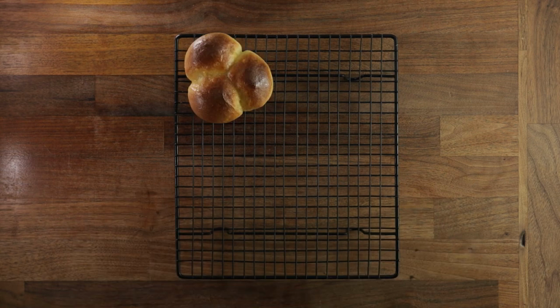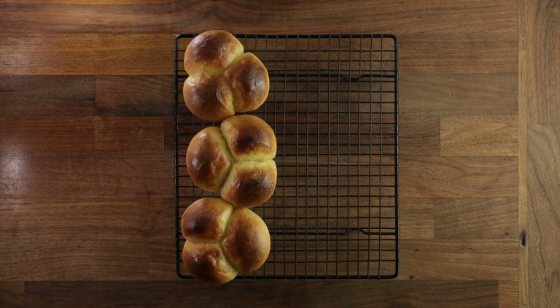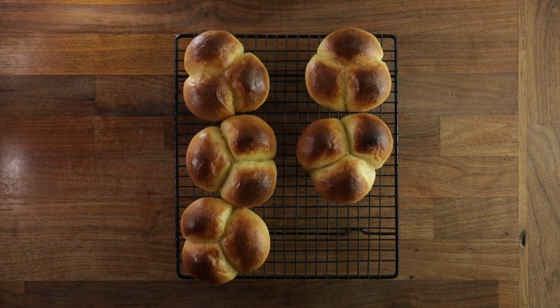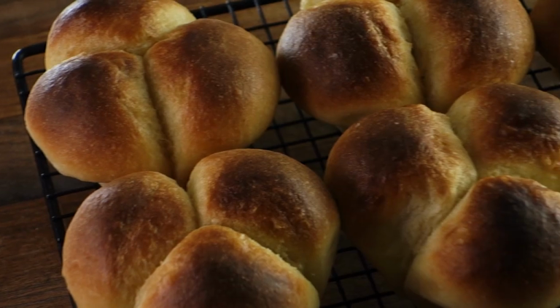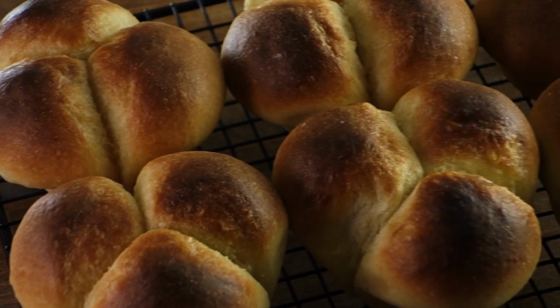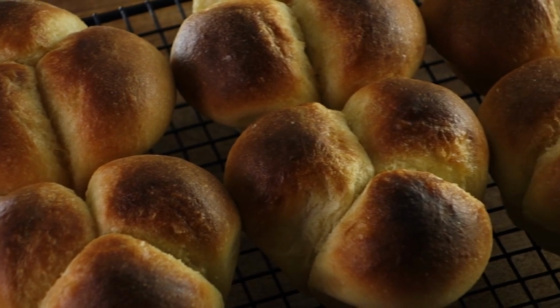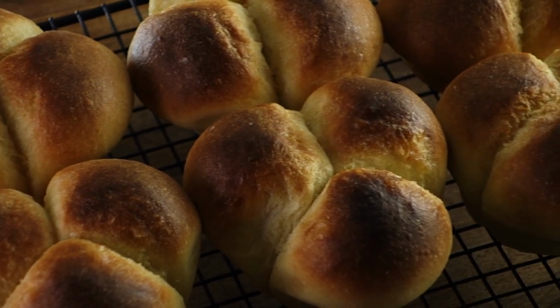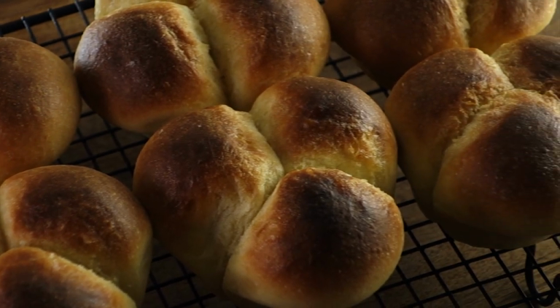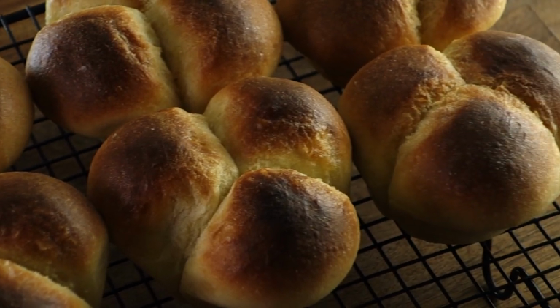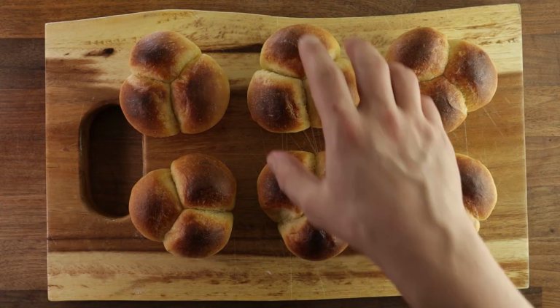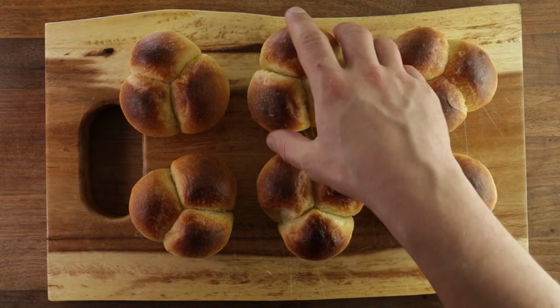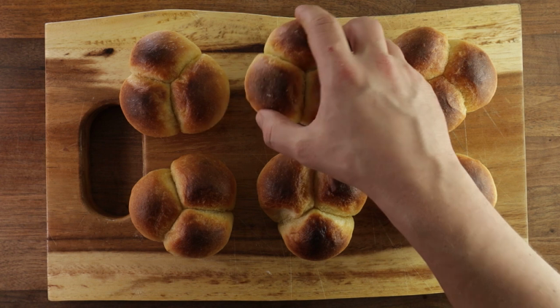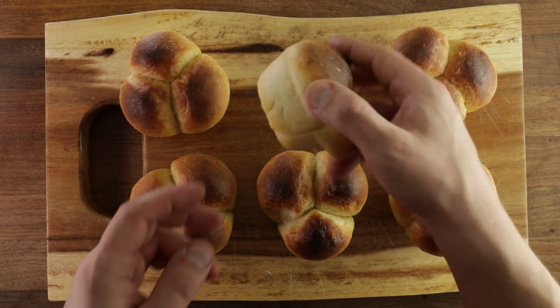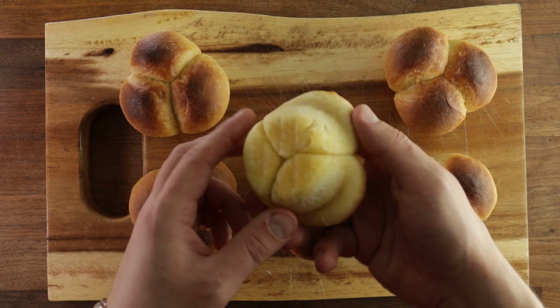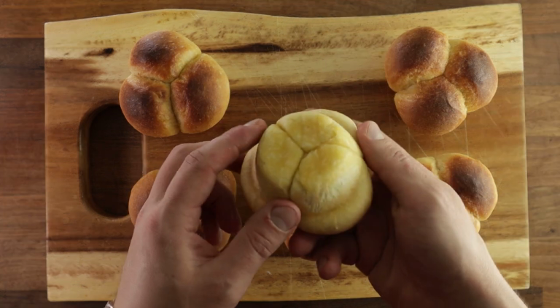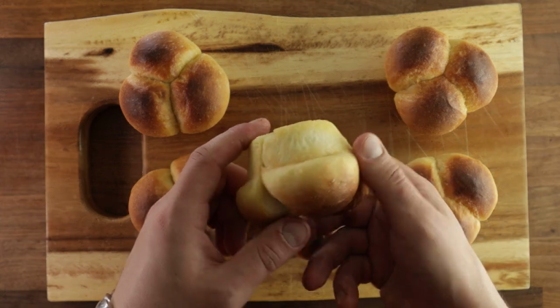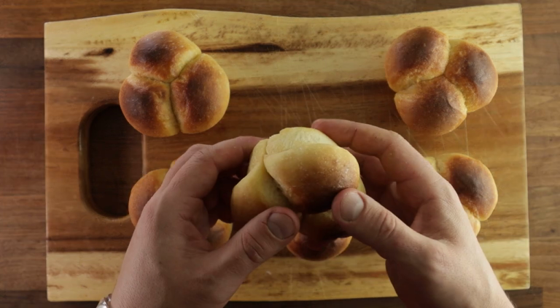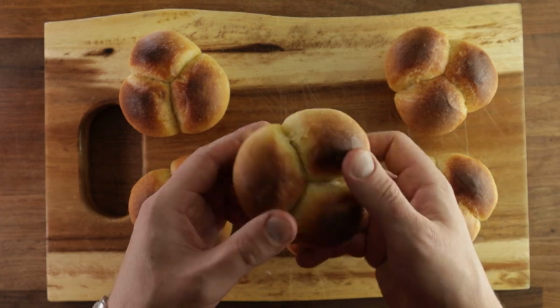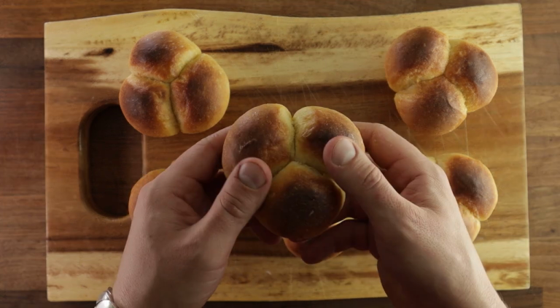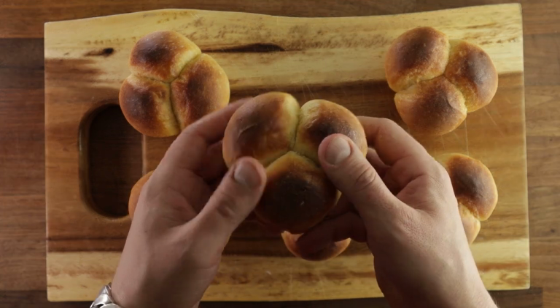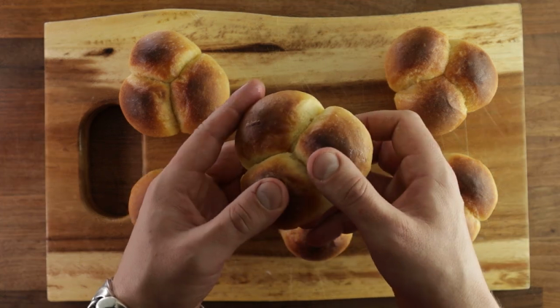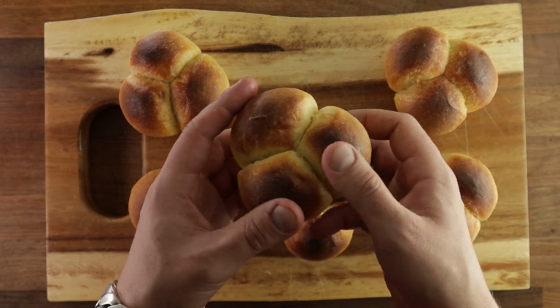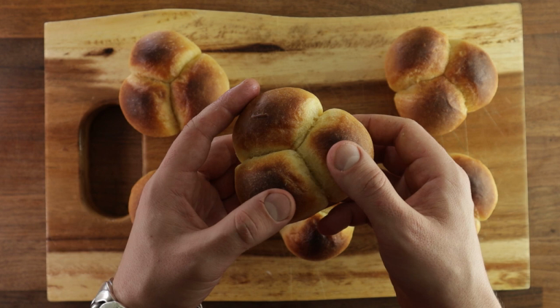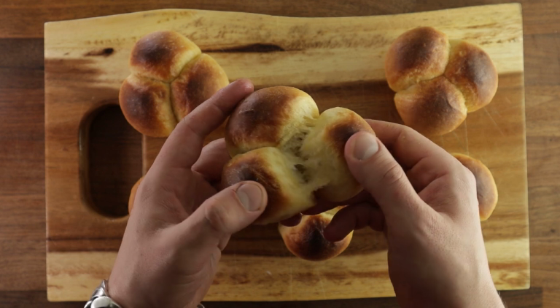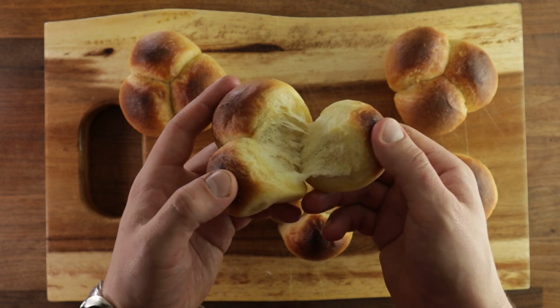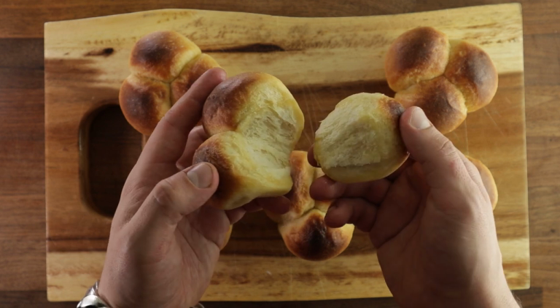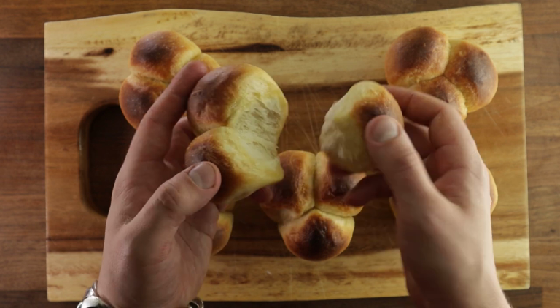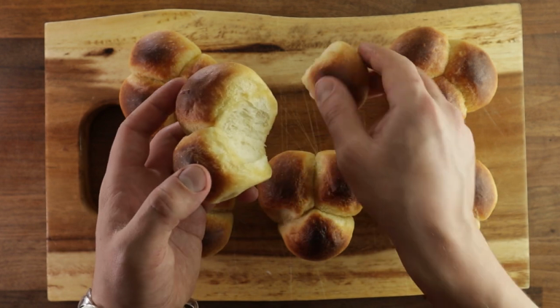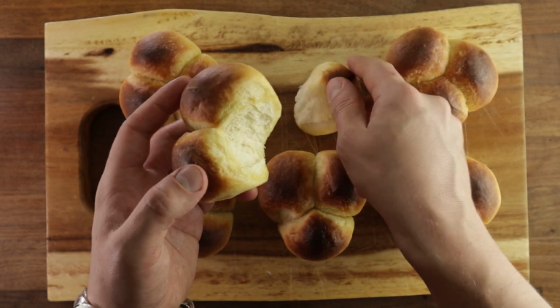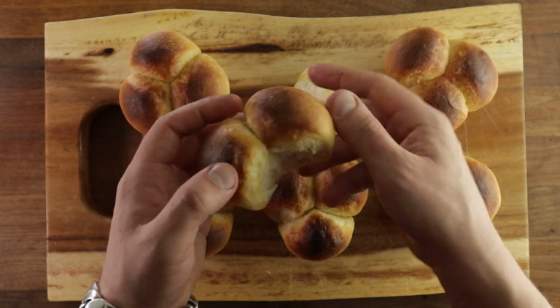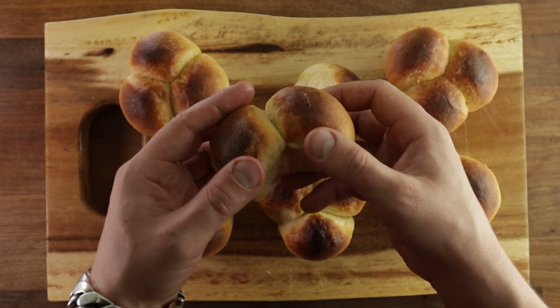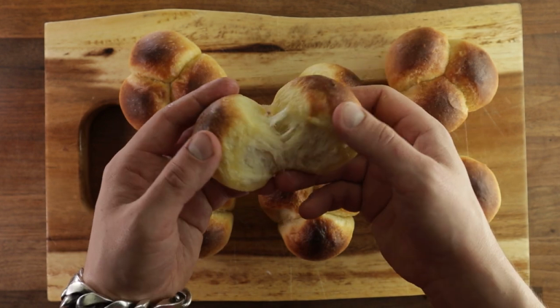And those are the butter rolls. Easy, right? And as always, if you have any questions or suggestions, write them down in comments. If you want to see more videos like this, subscribe because I post every Wednesday. Thank you for watching and I'll see you in the next one.